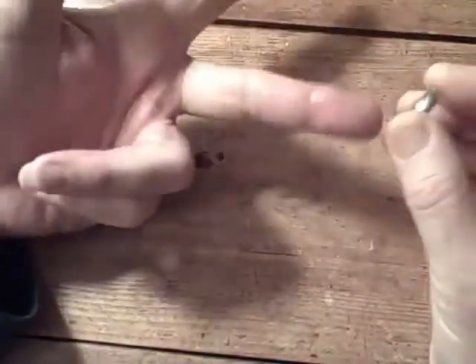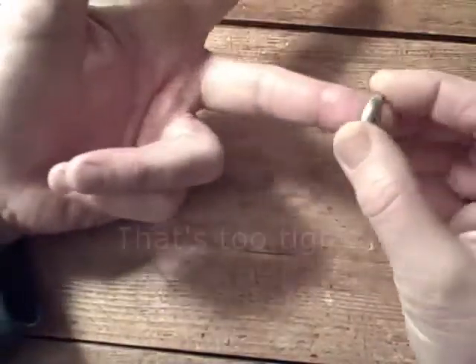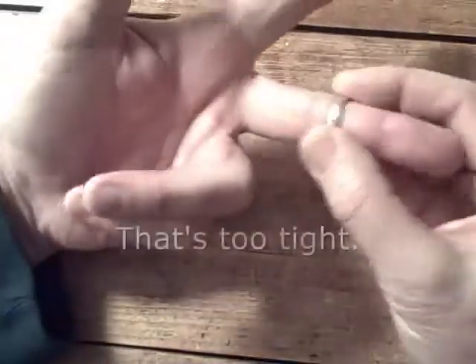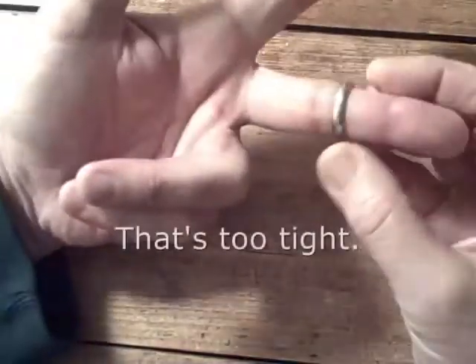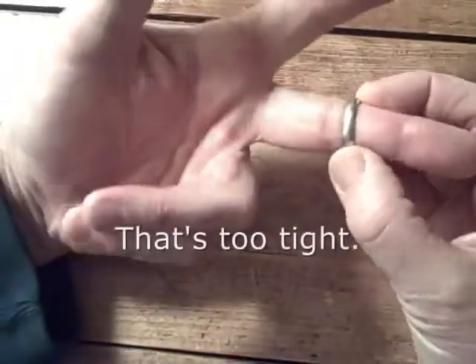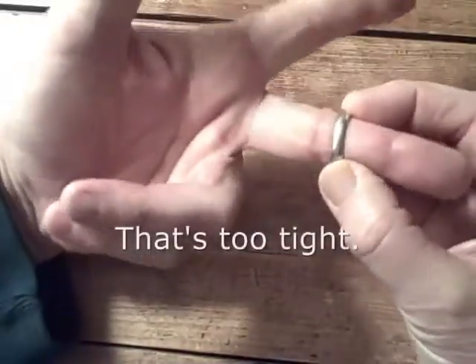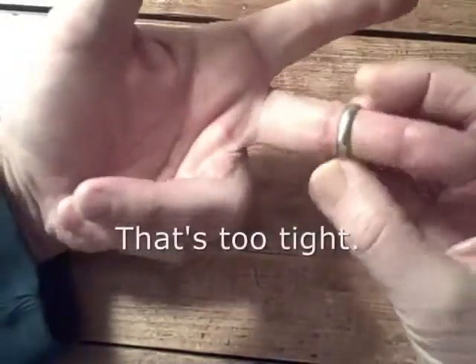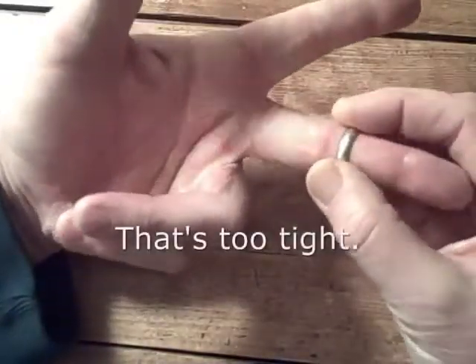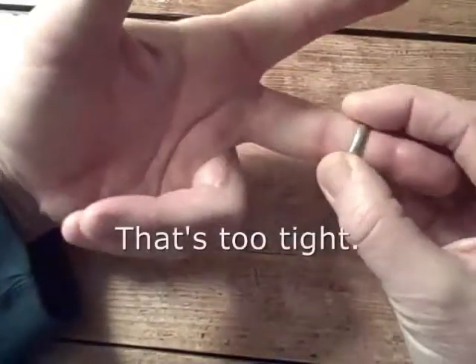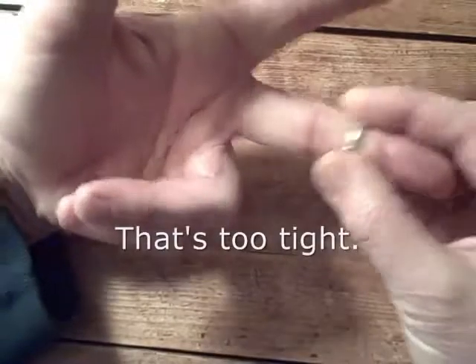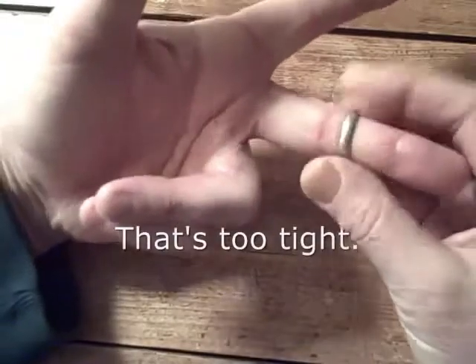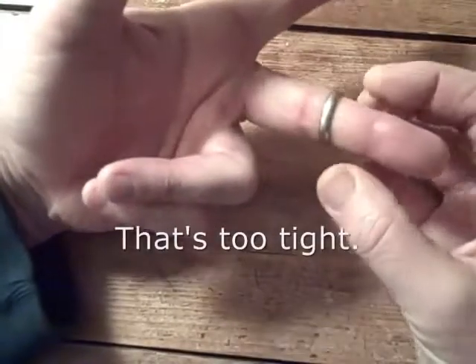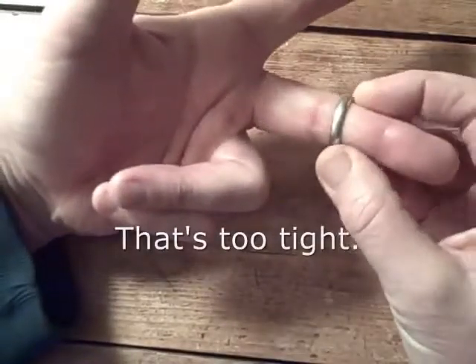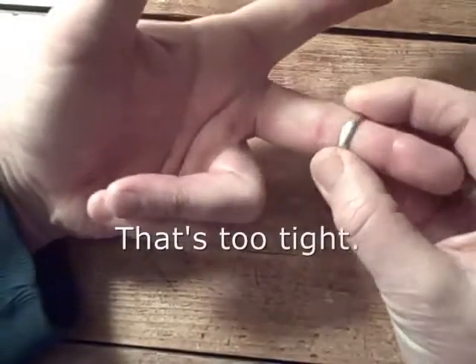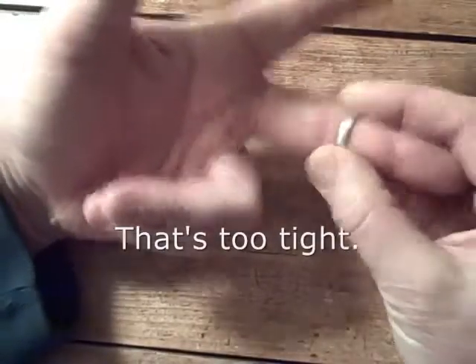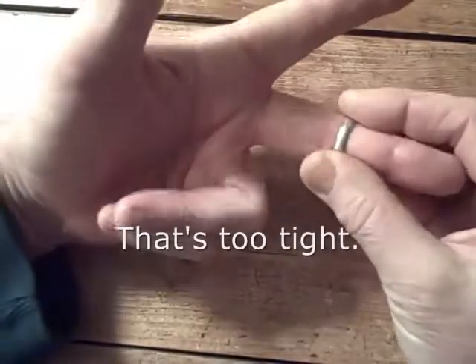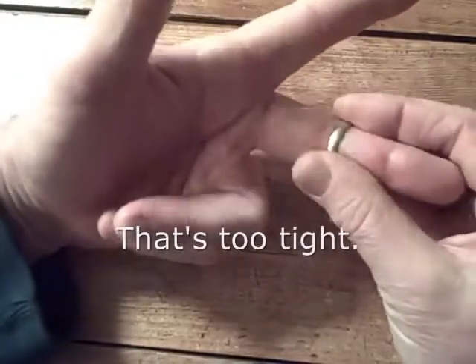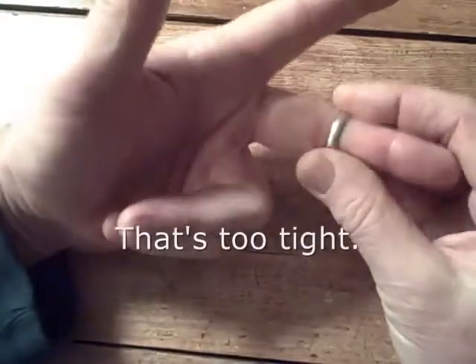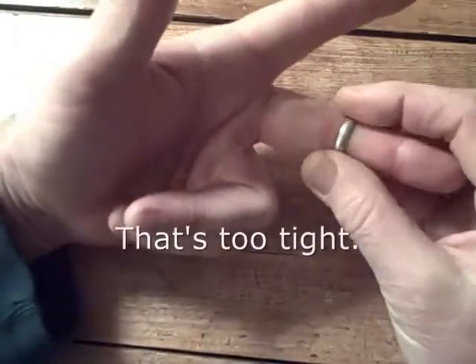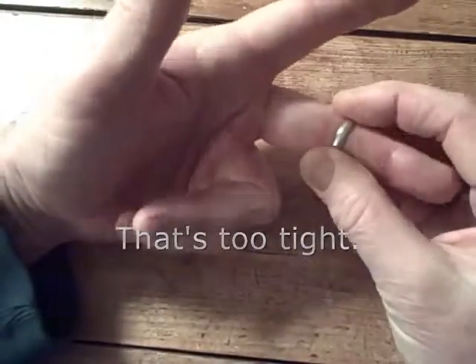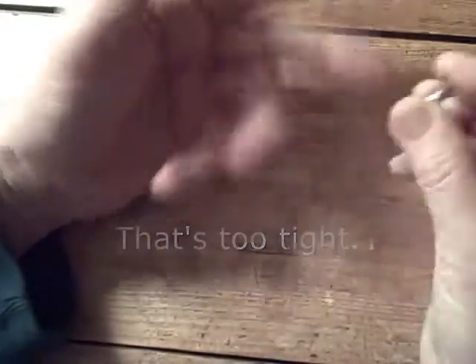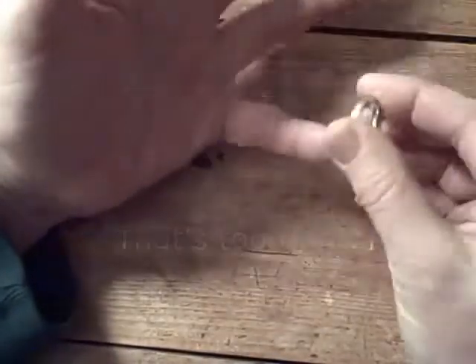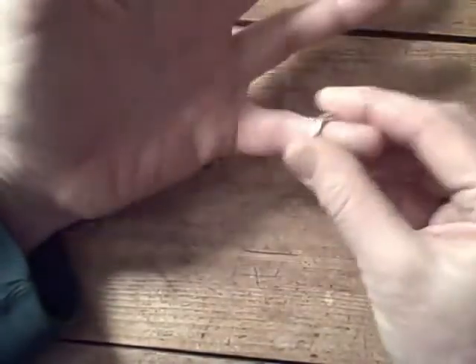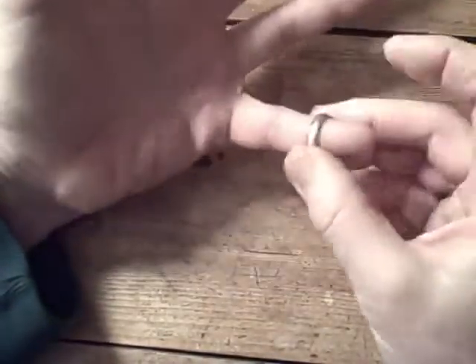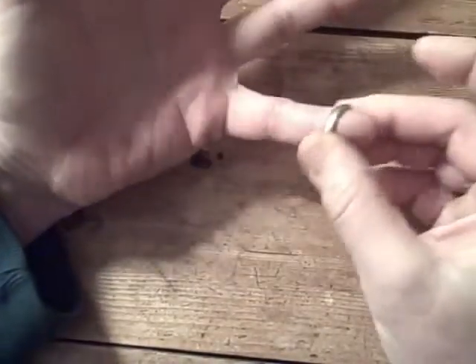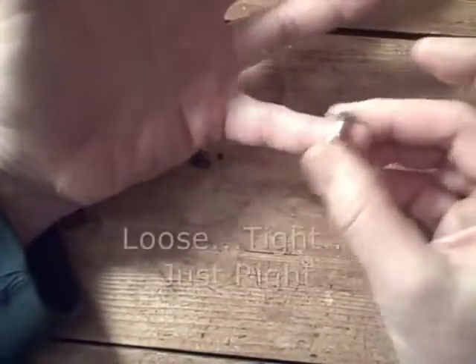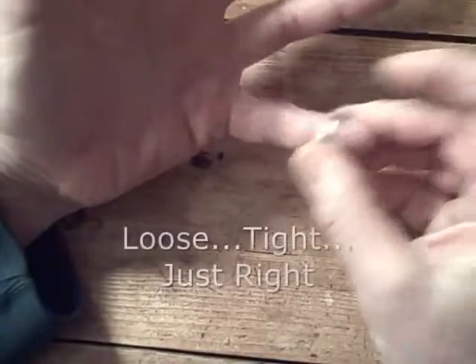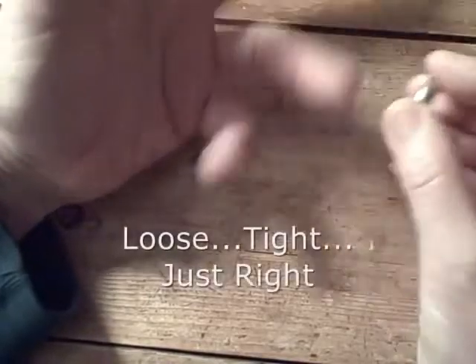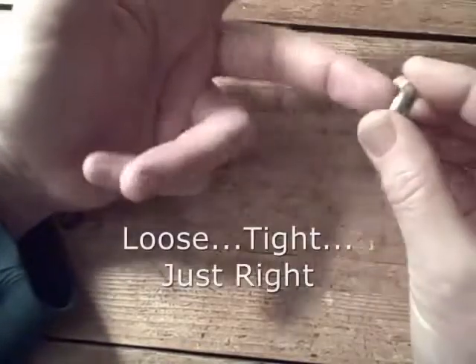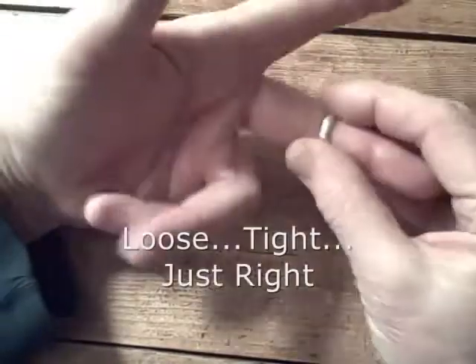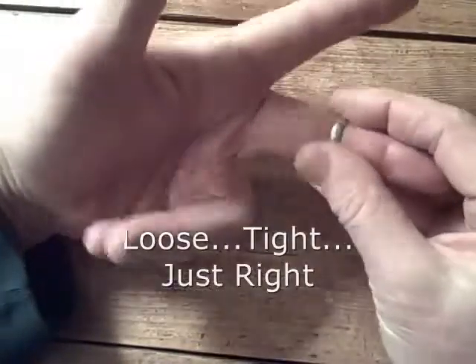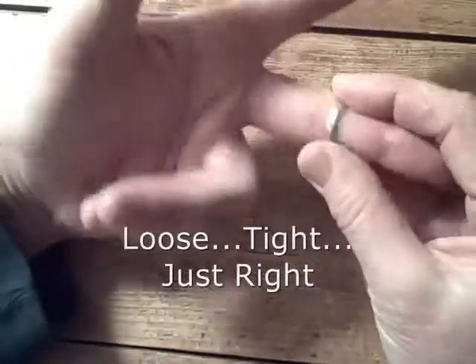If I put it on this finger, that's too tight. This is loose. This is tight.